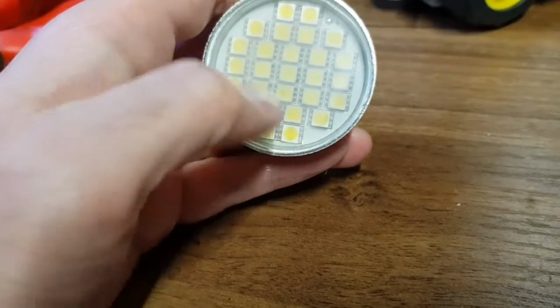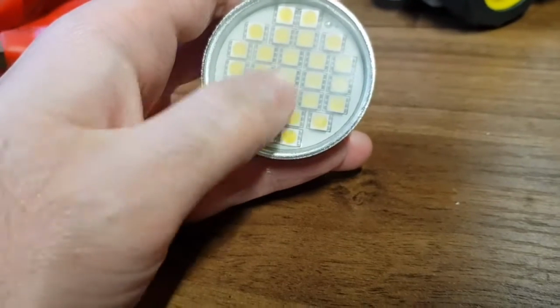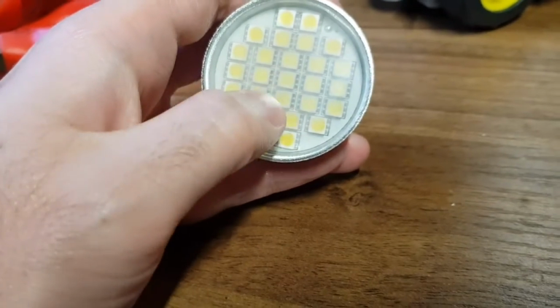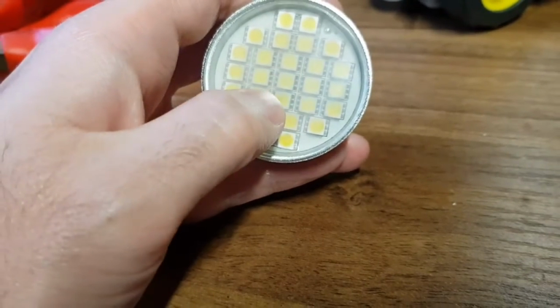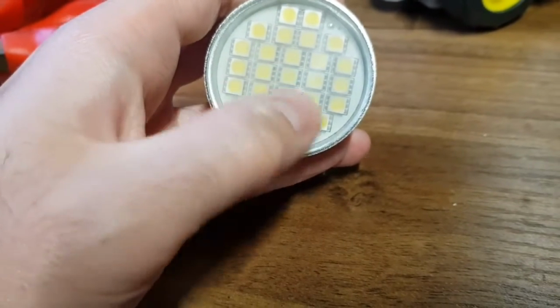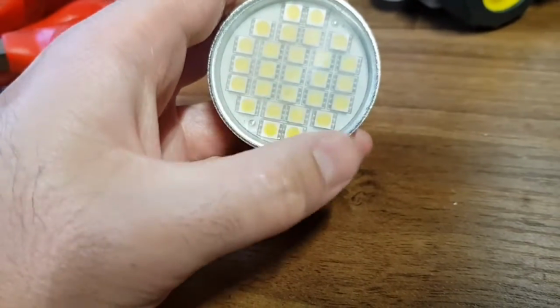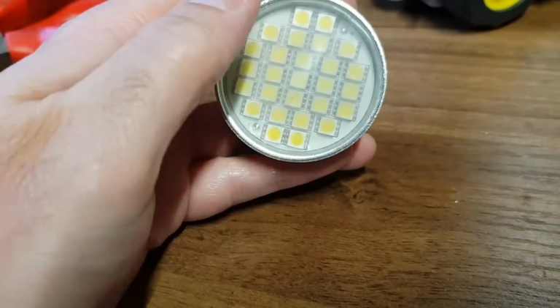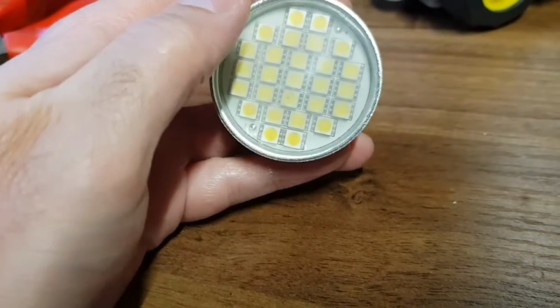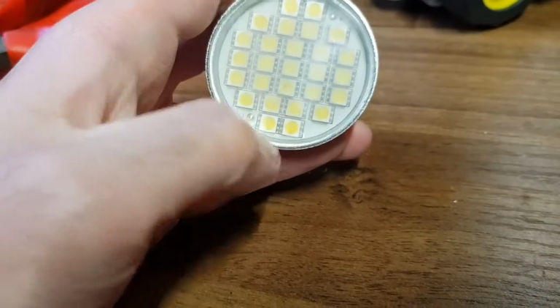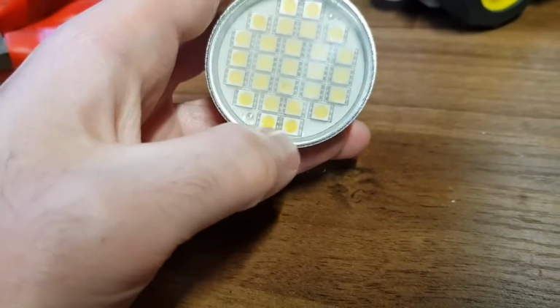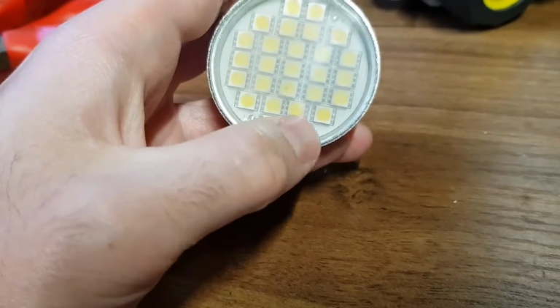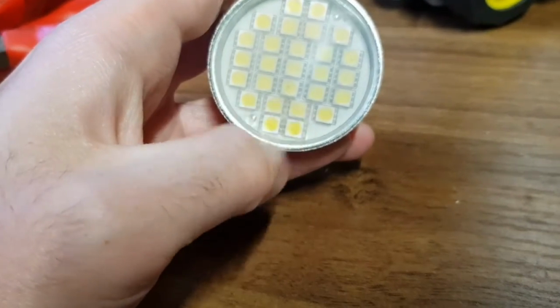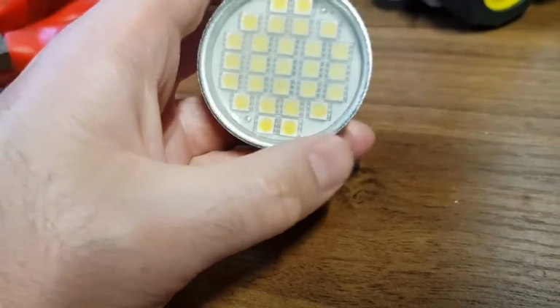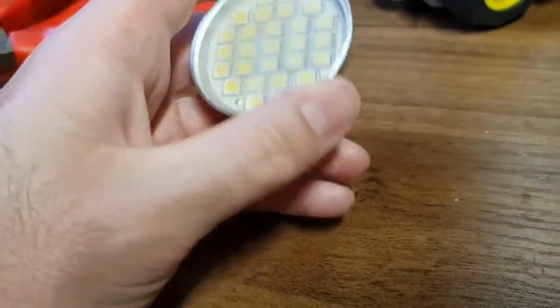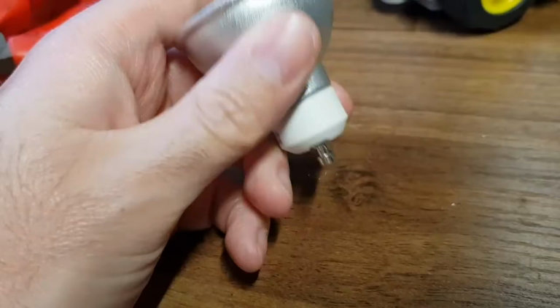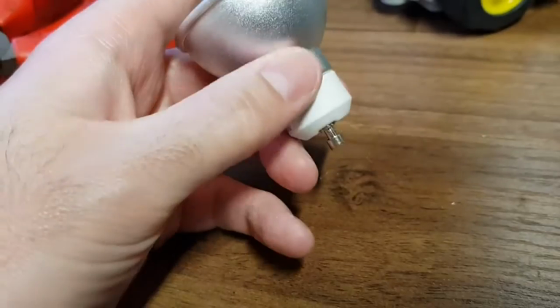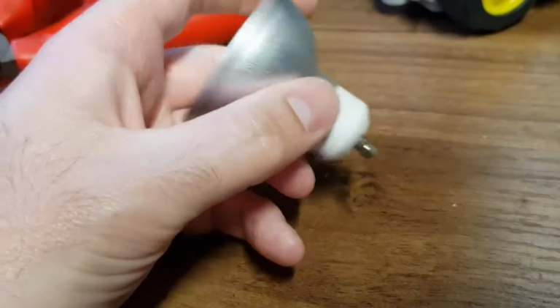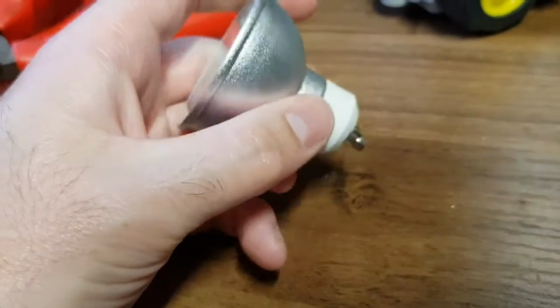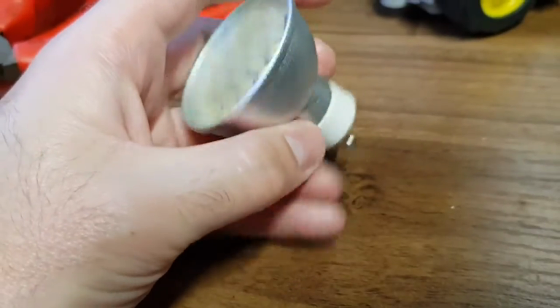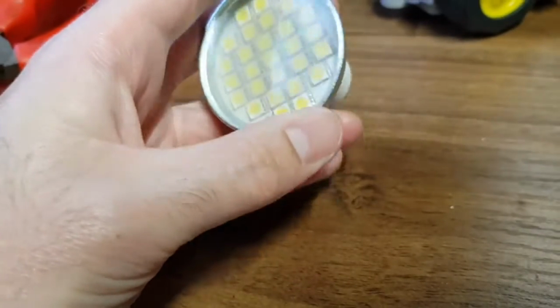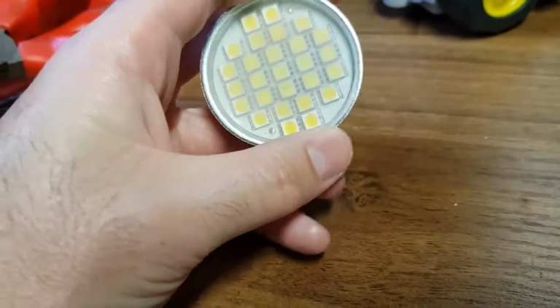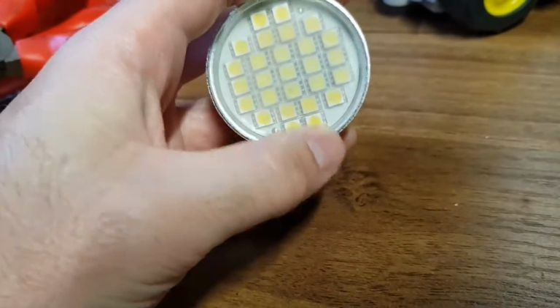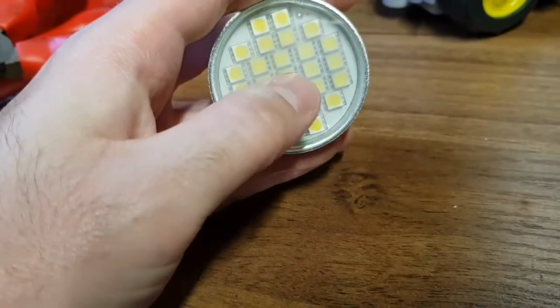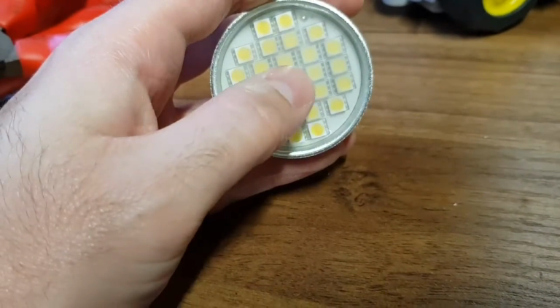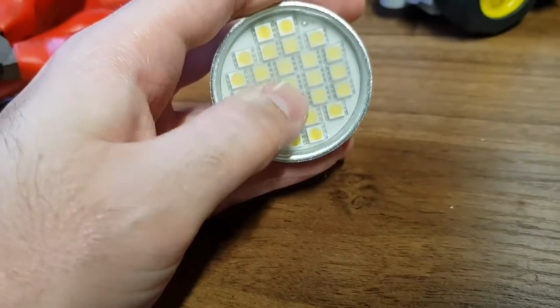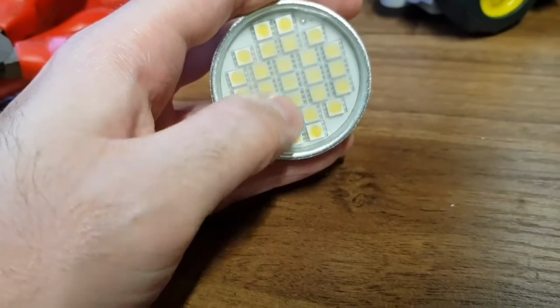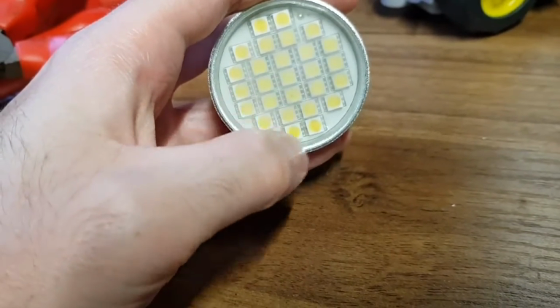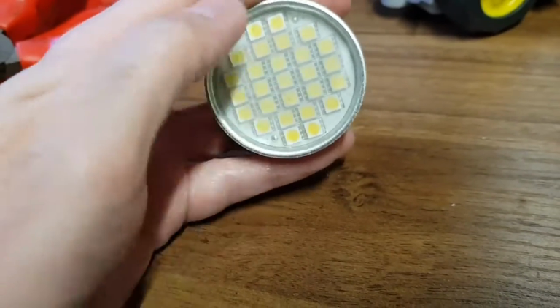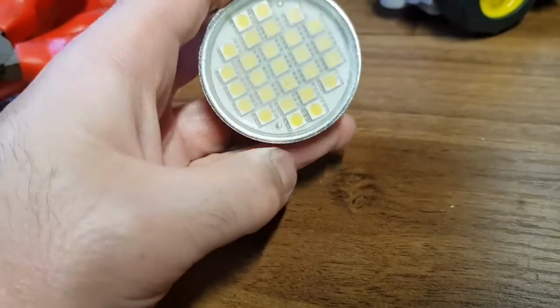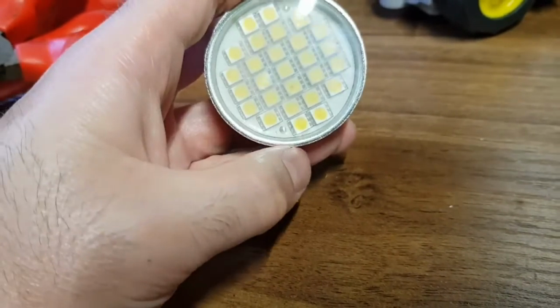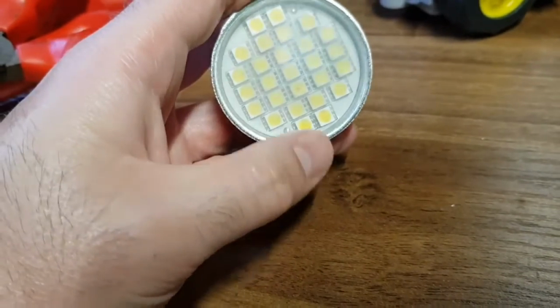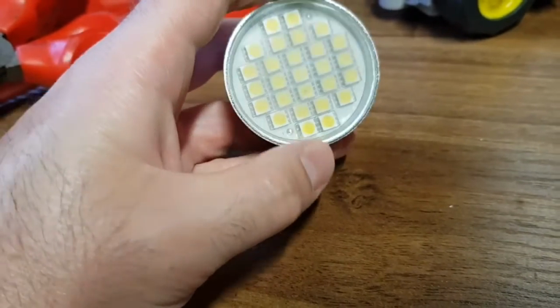So if one LED goes open circuit, the whole lot go off. But because these tend to have a current-limited supply, you should be able to short out one LED and the rest should light. So that's my plan.